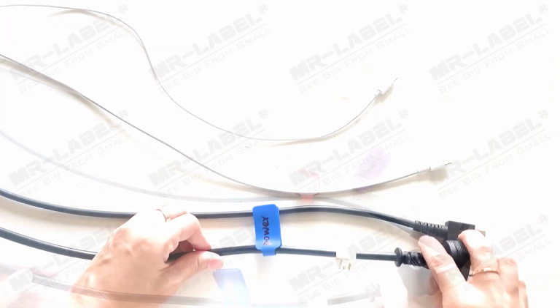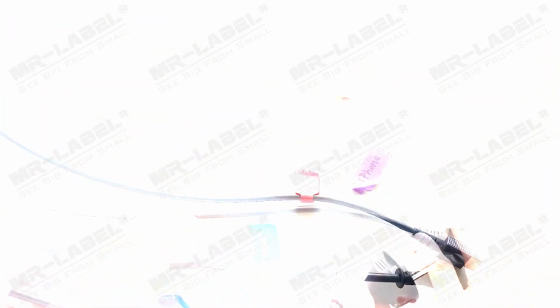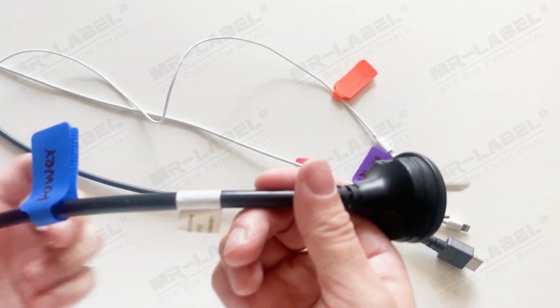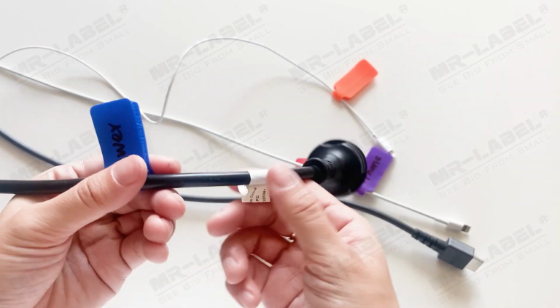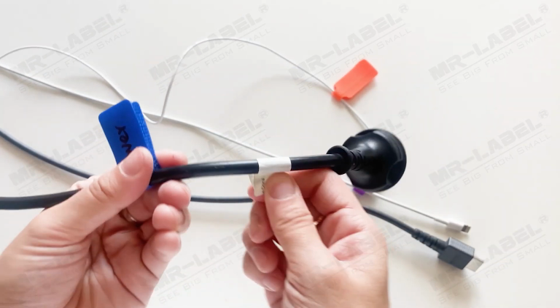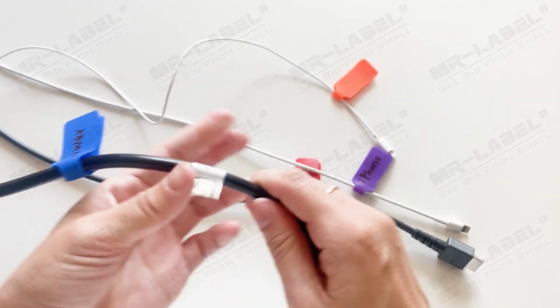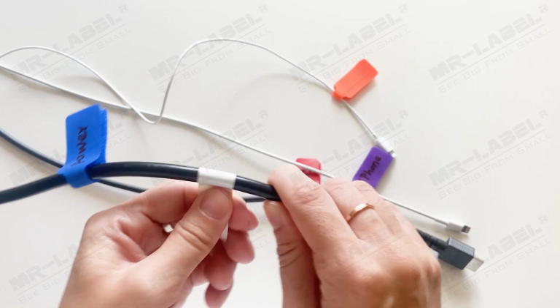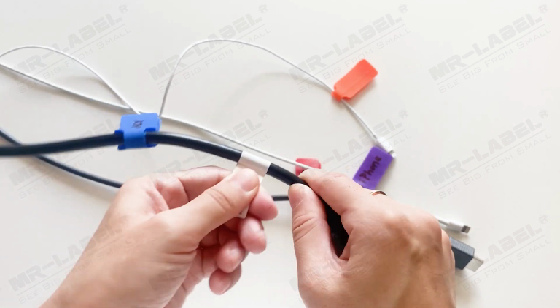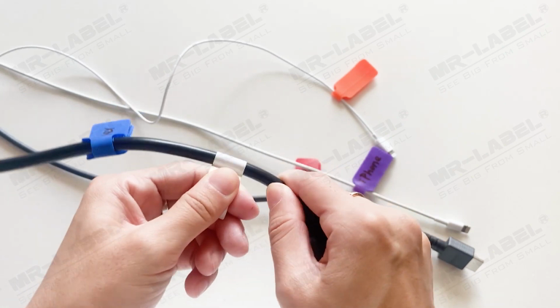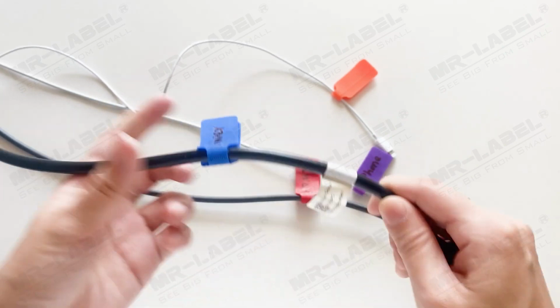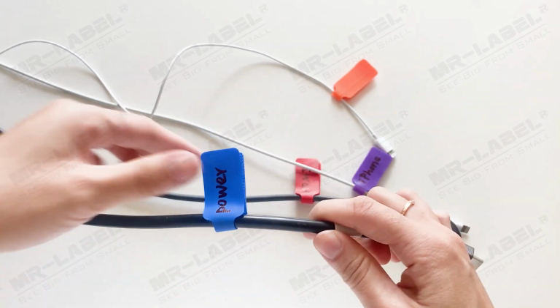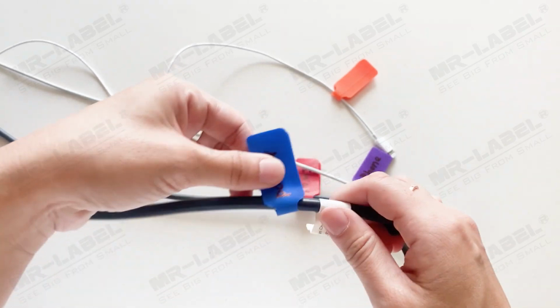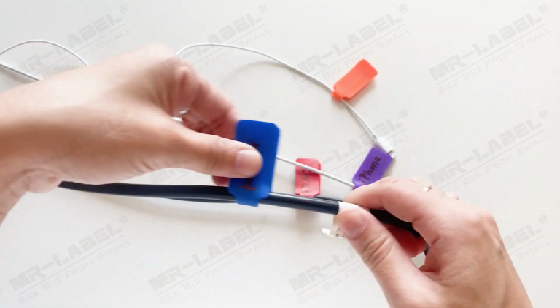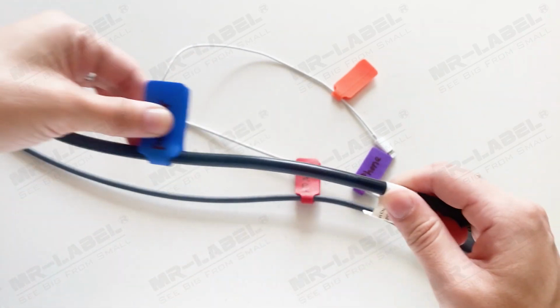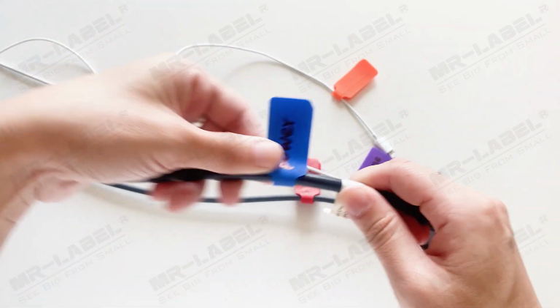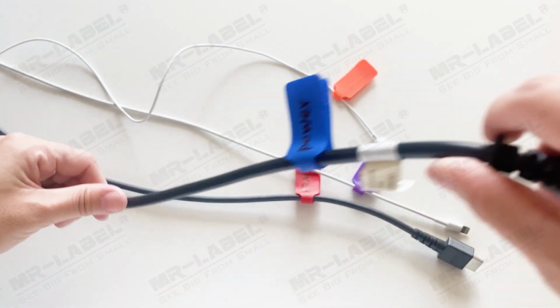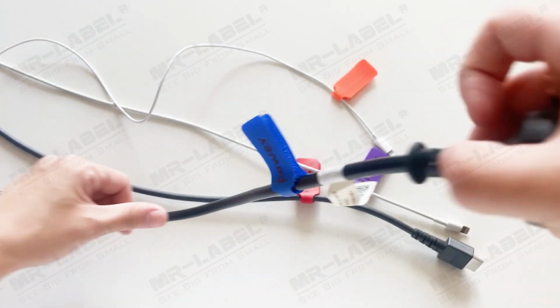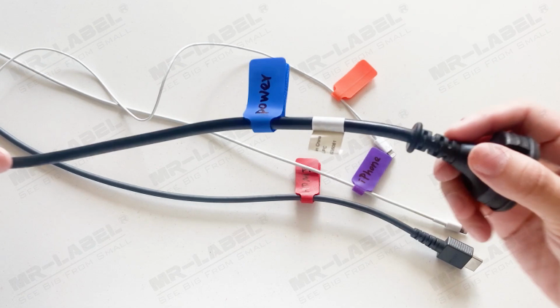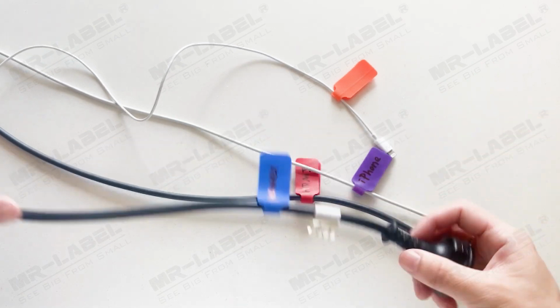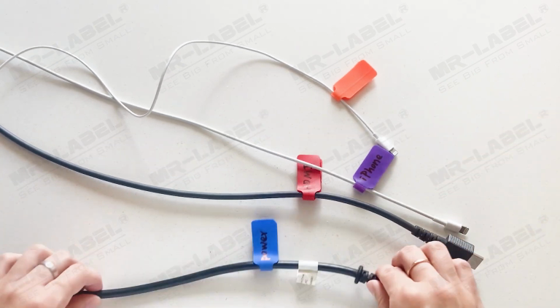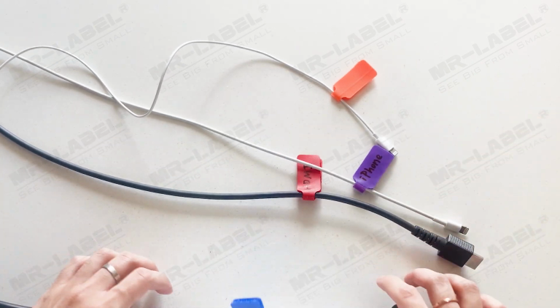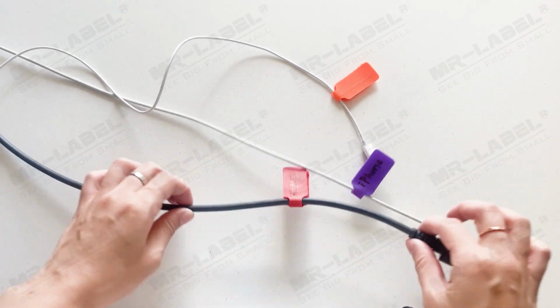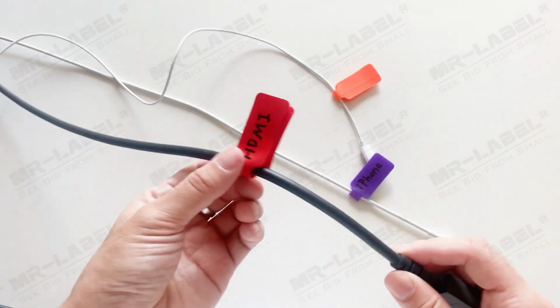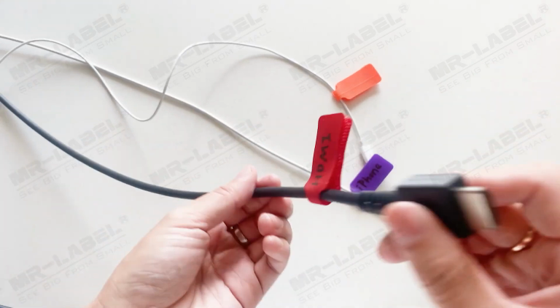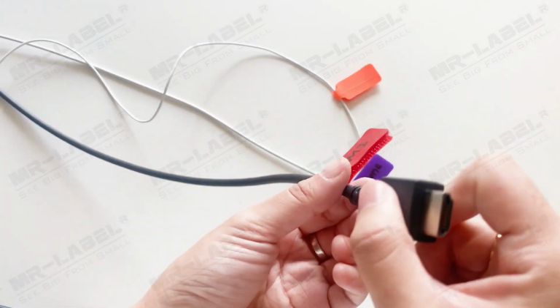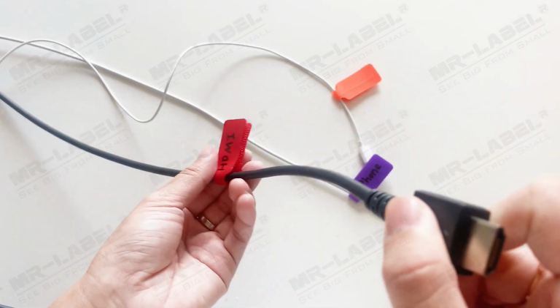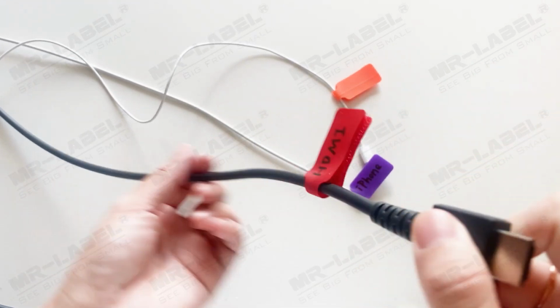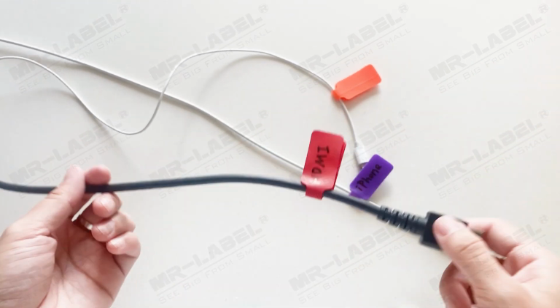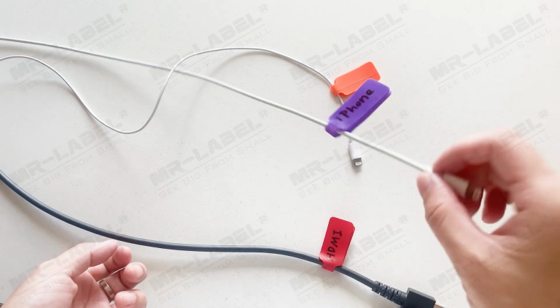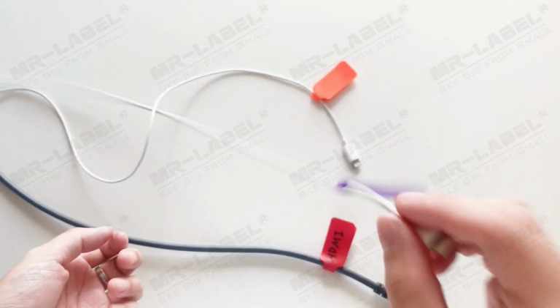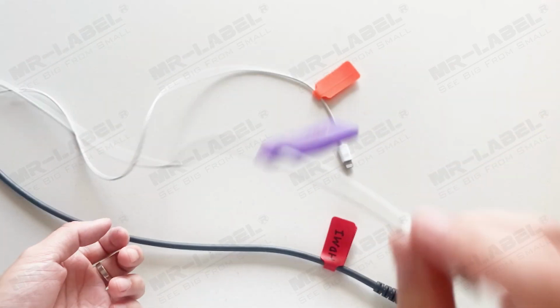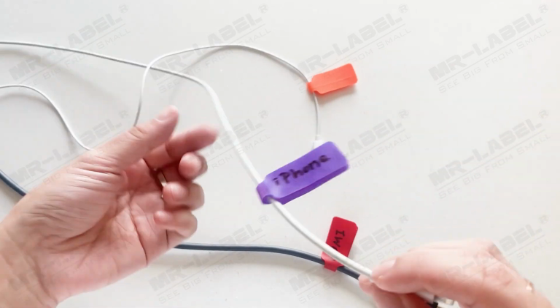Please notice that unlike adhesive stickers, which can always stick in a fixed position, velcro will move. If the cable is thick, it will move if you pull it. For slender cables, the velcro tag may slide around on the cable as the cable moves.